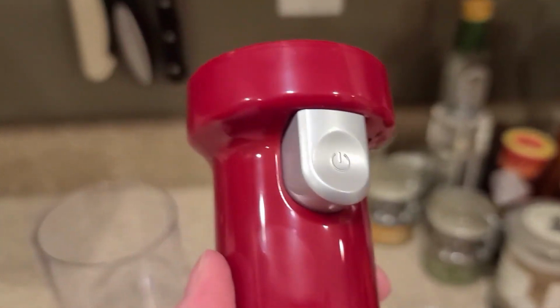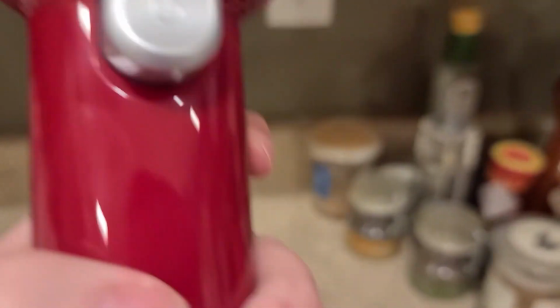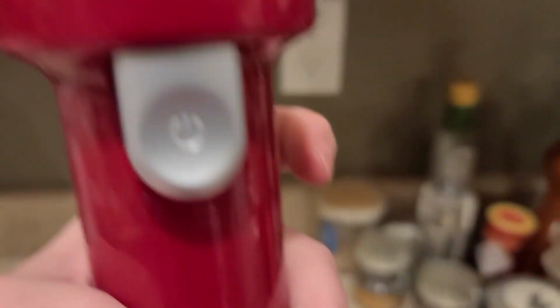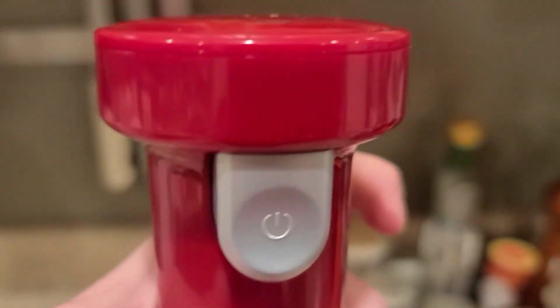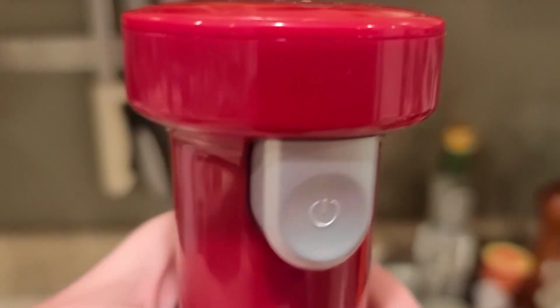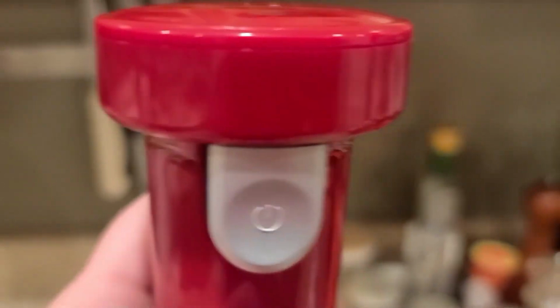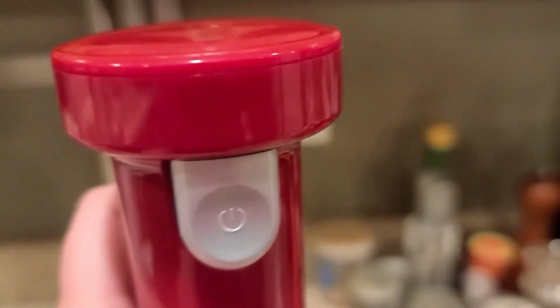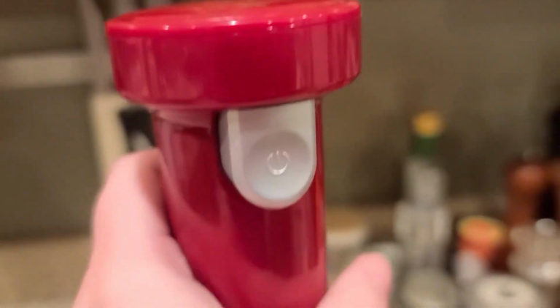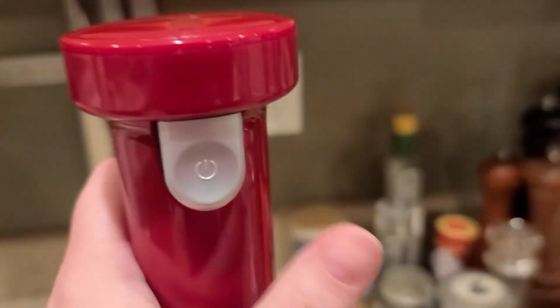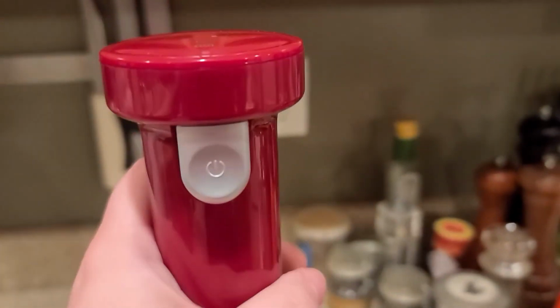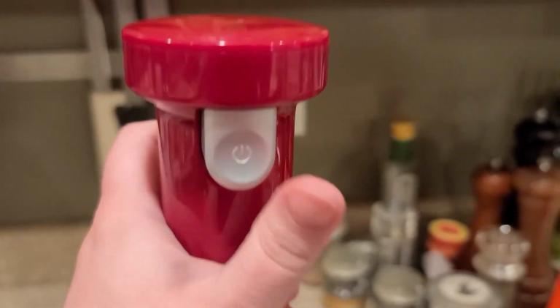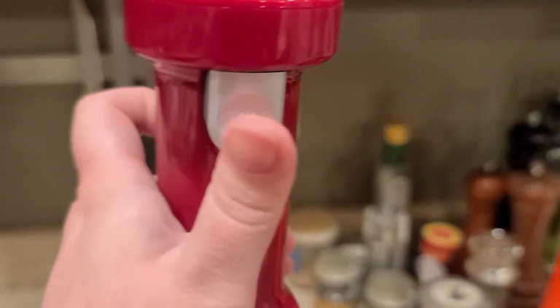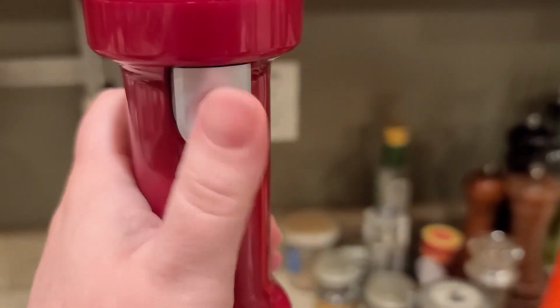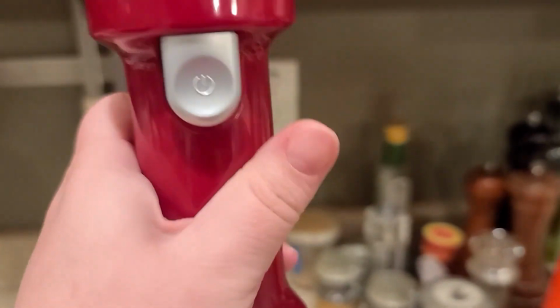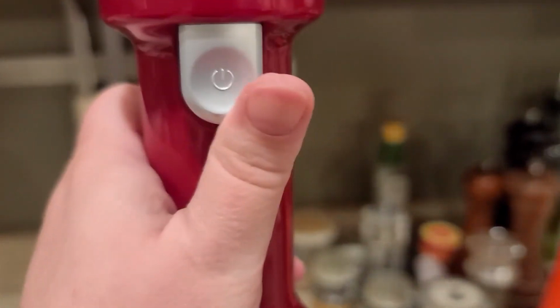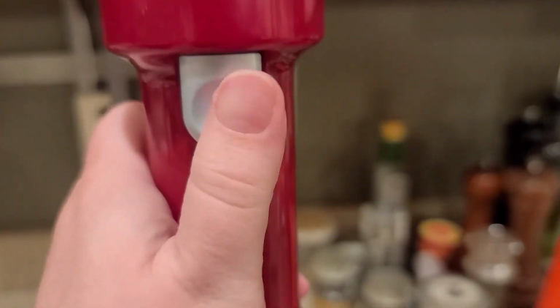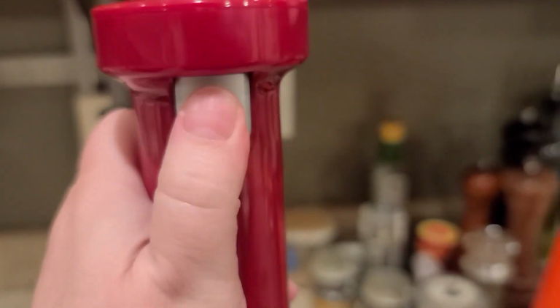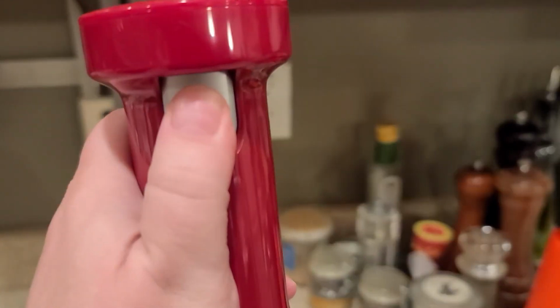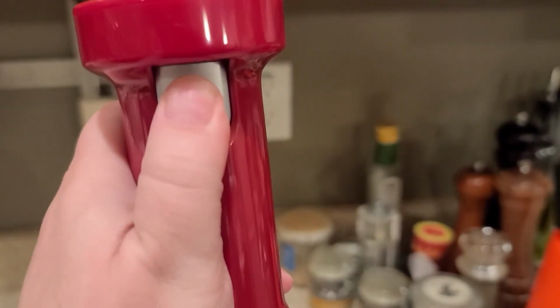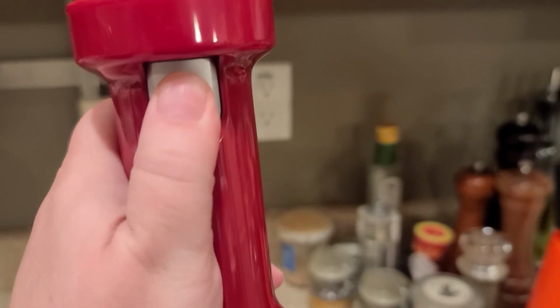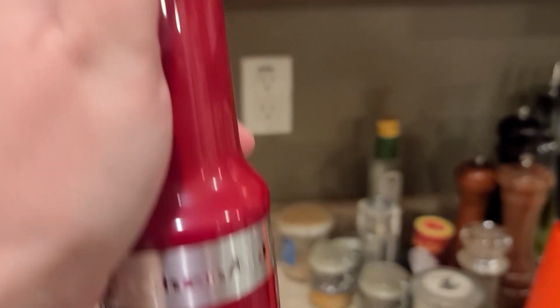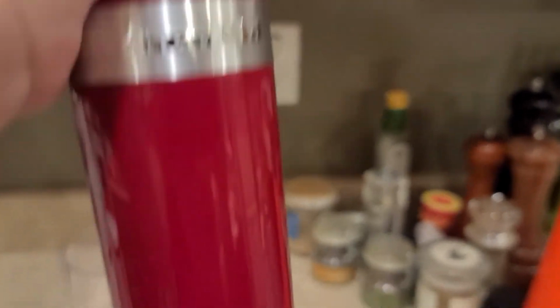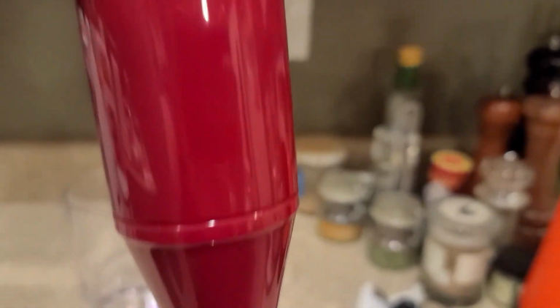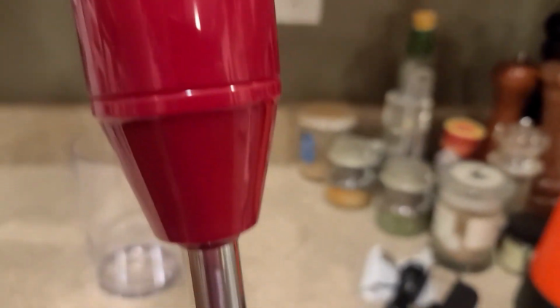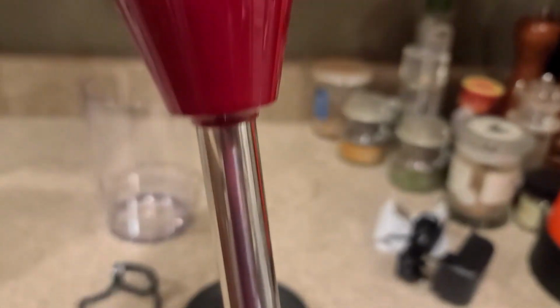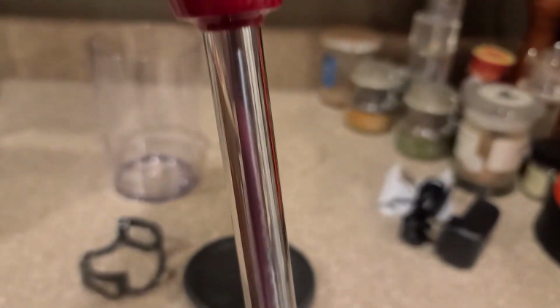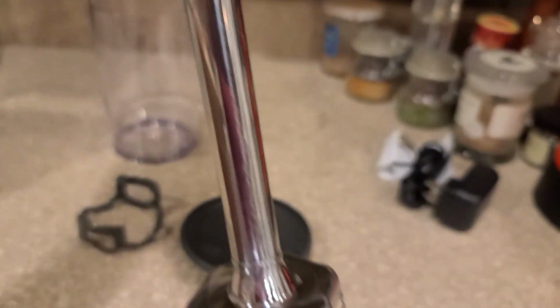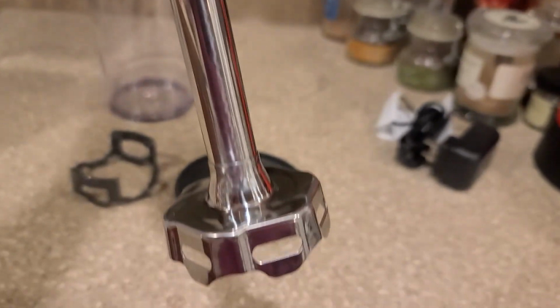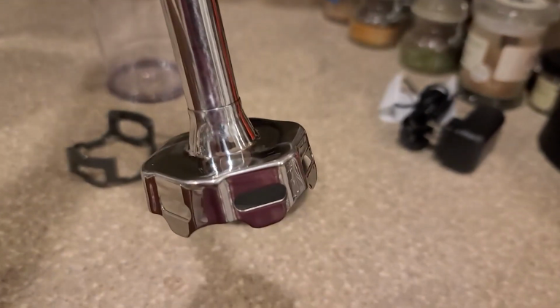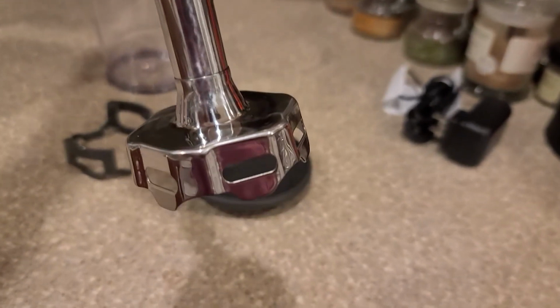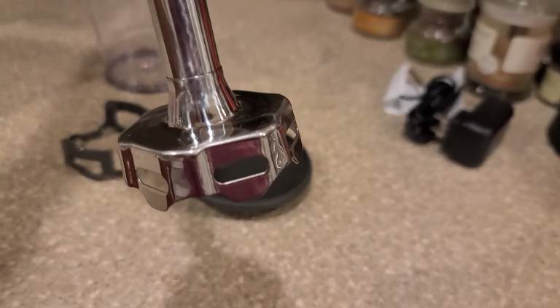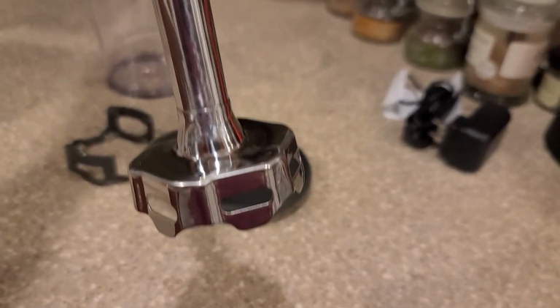I have this immersion blender, and to turn it on you click the lock button on the back and you press the button — and you can hear how loud it is. I don't think that's too bad.